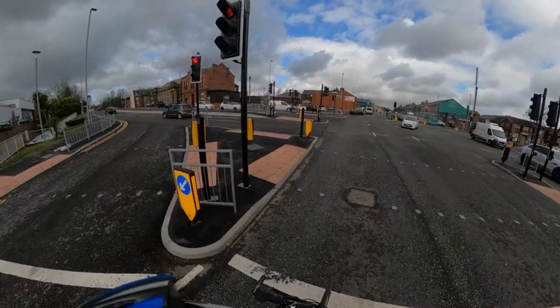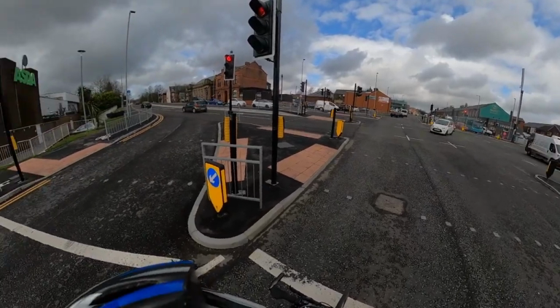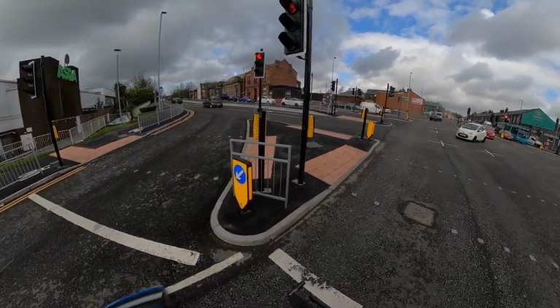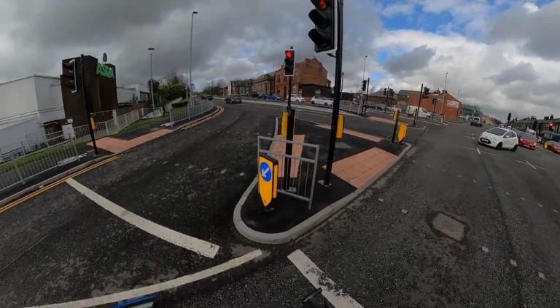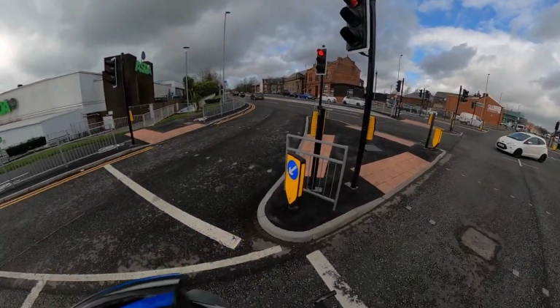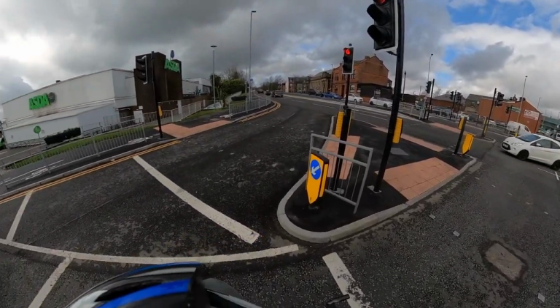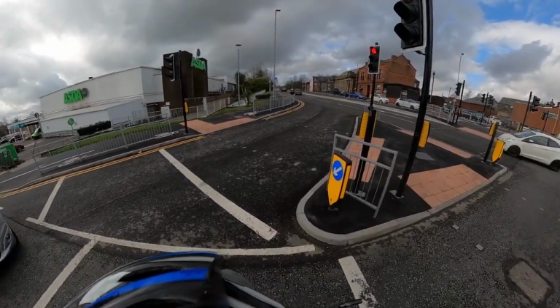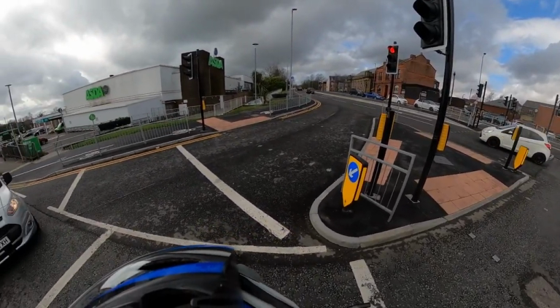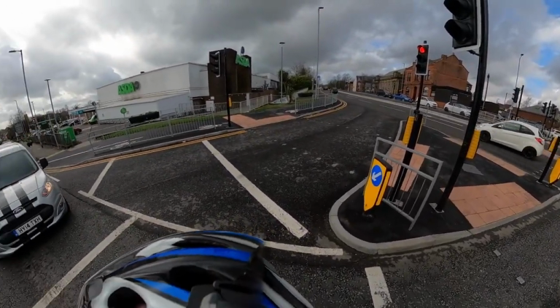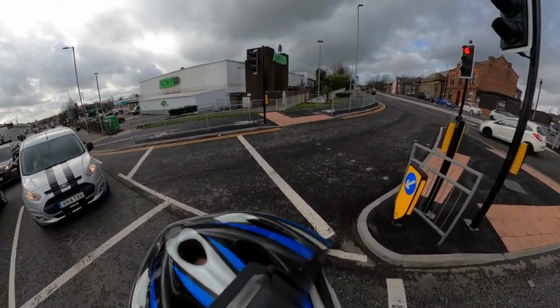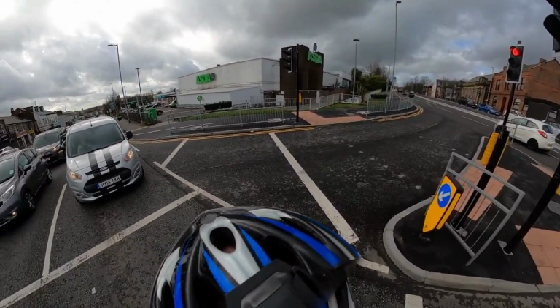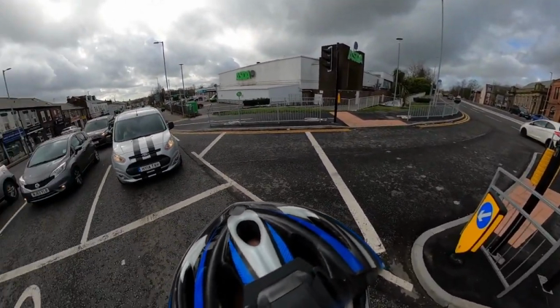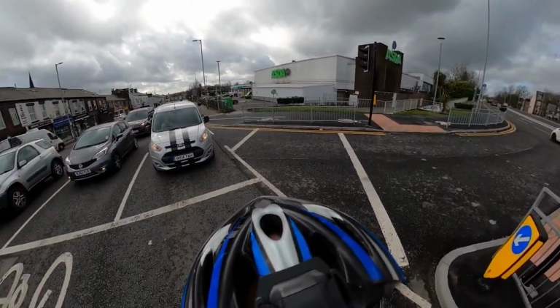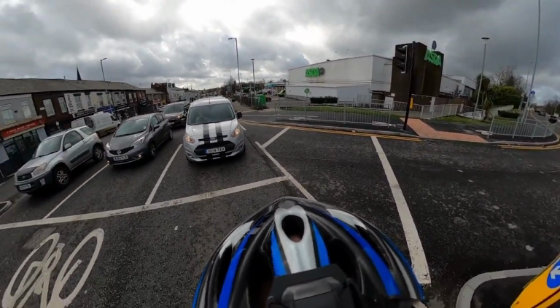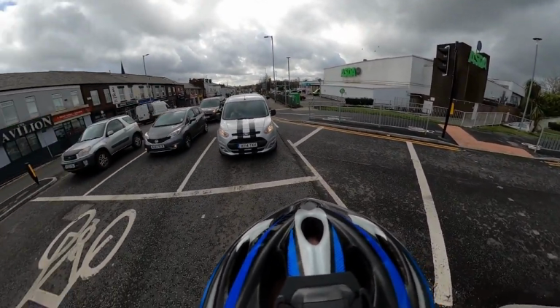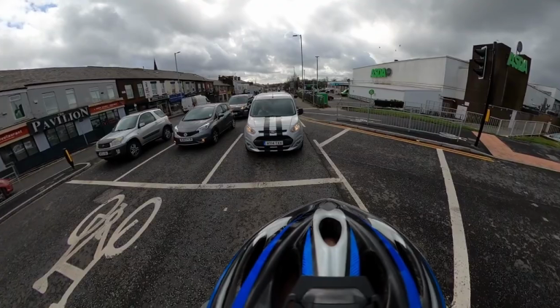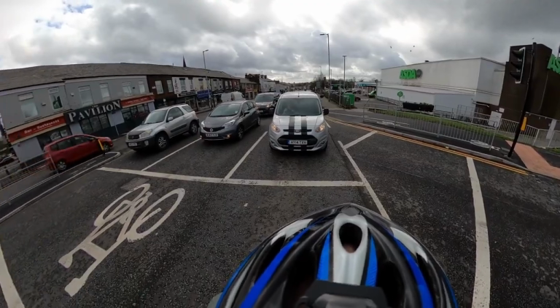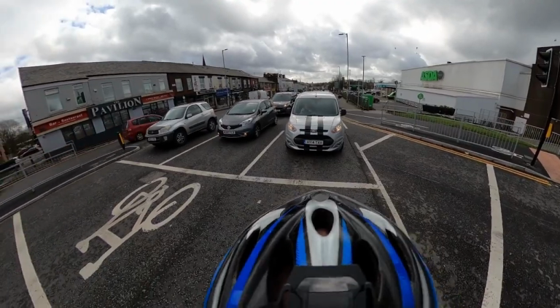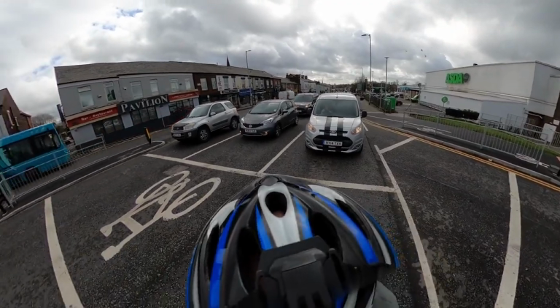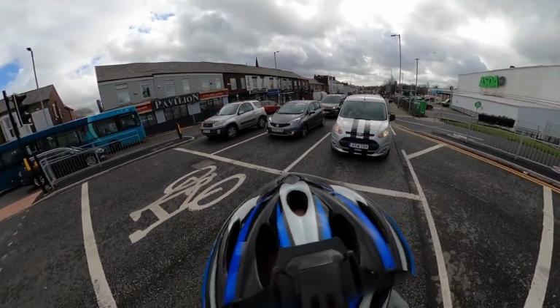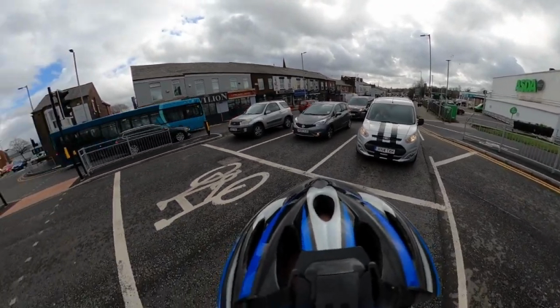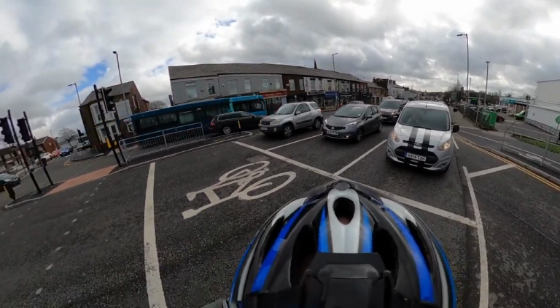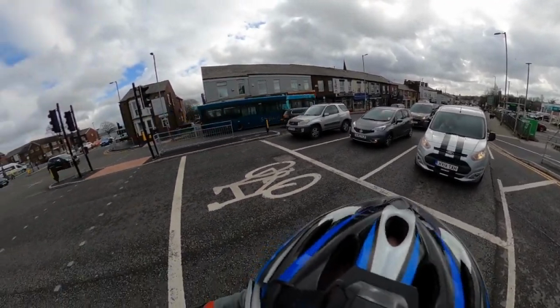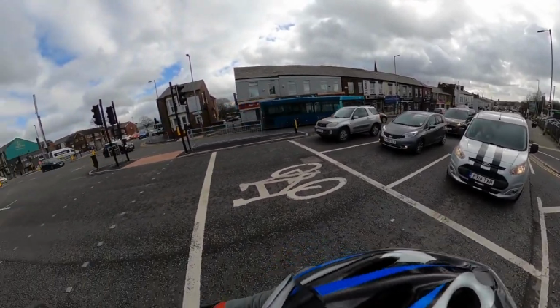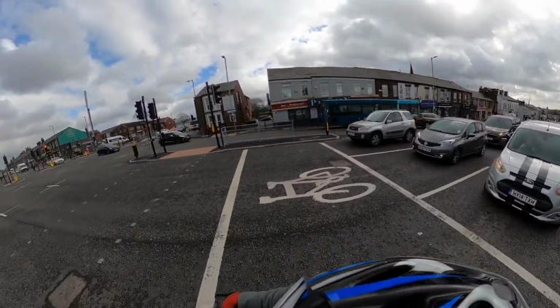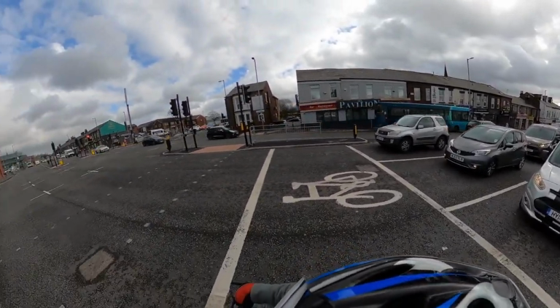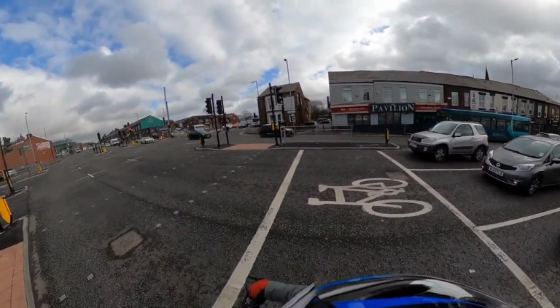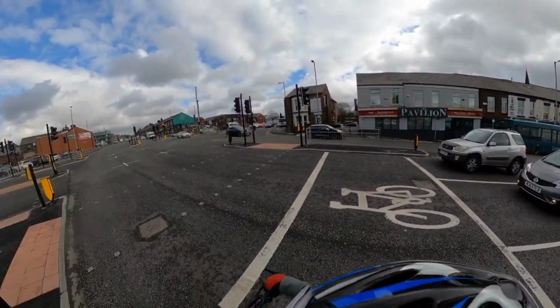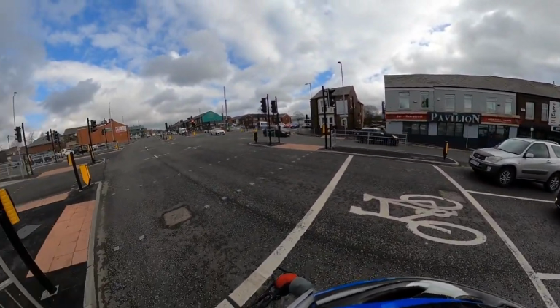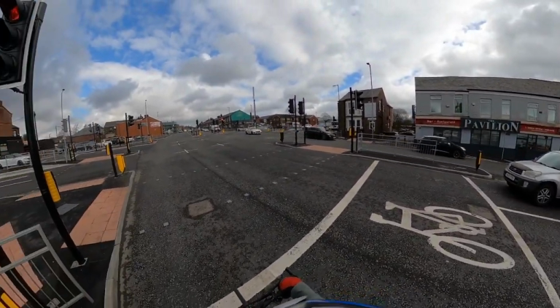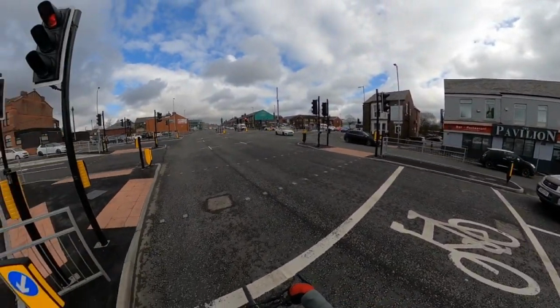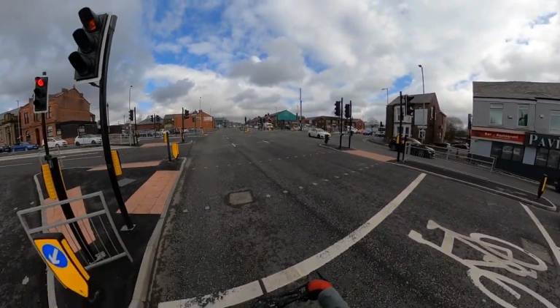This is the large, very busy junction at Astley Bridge, where over a million pounds has just been spent on completely rebuilding the whole junction — probably not to the benefit of anyone, to be honest.